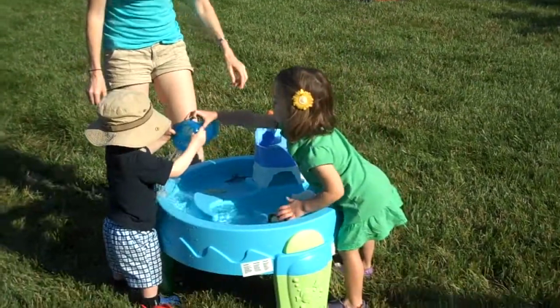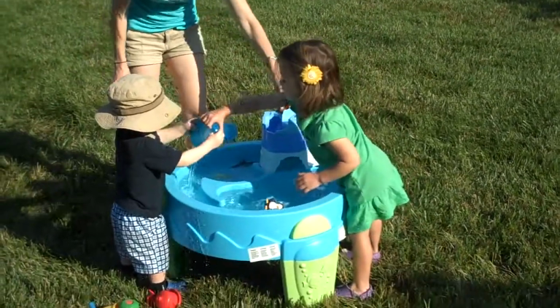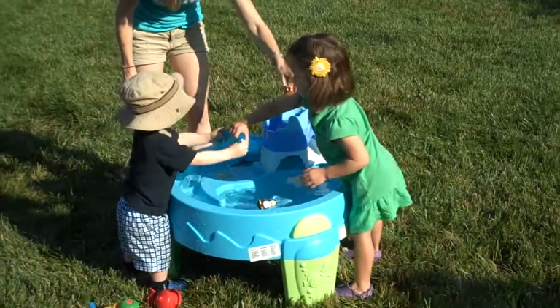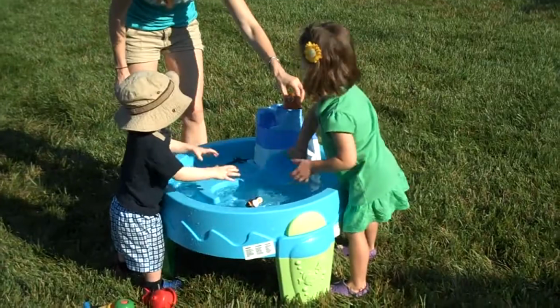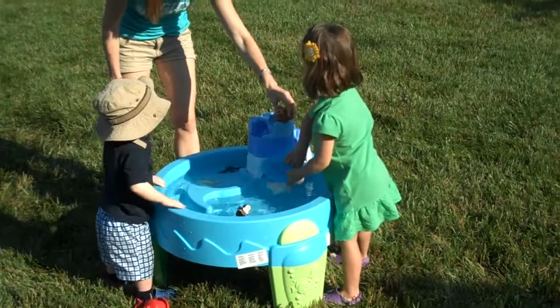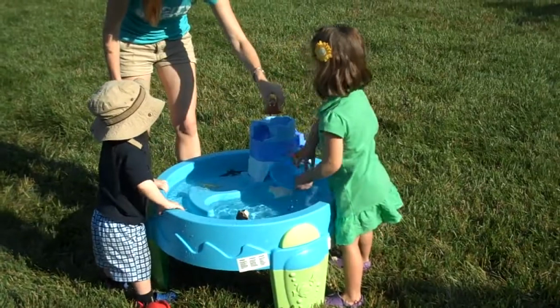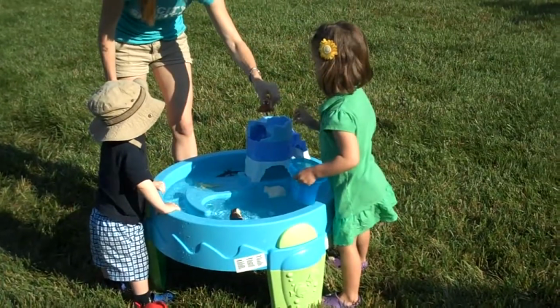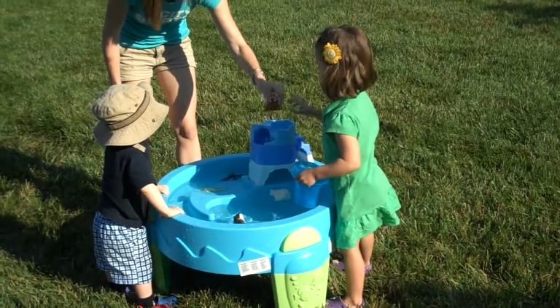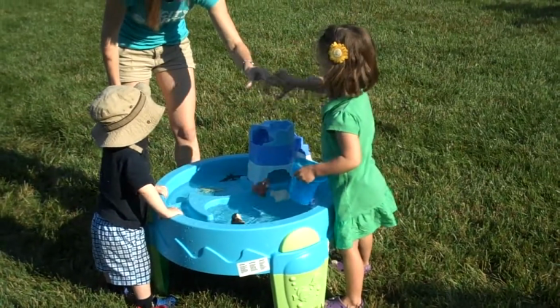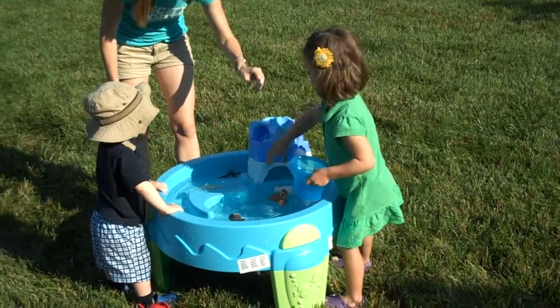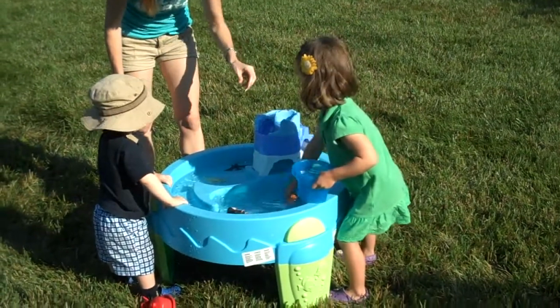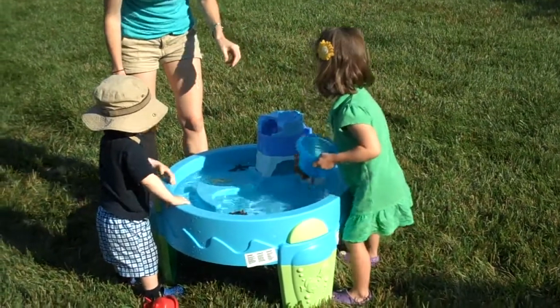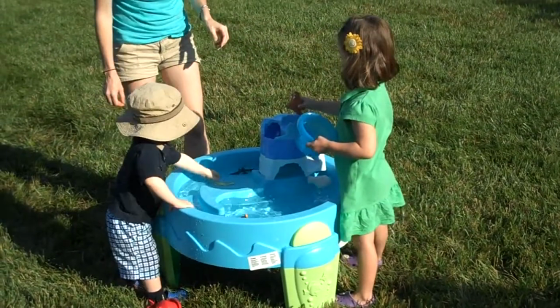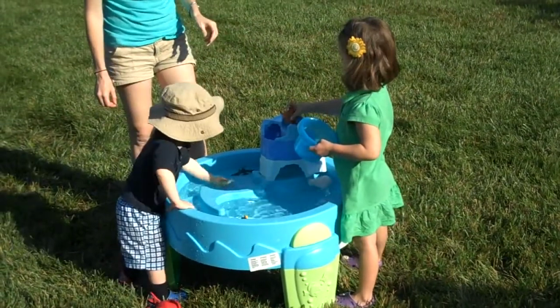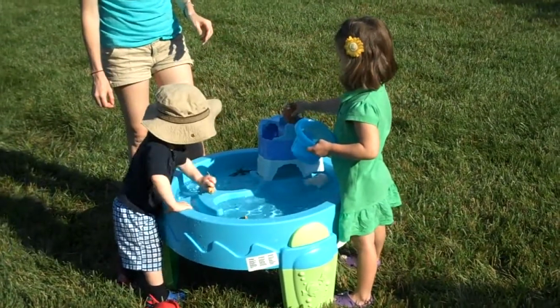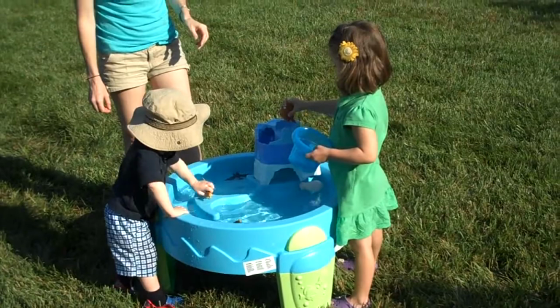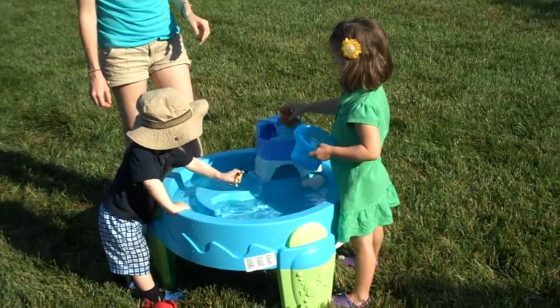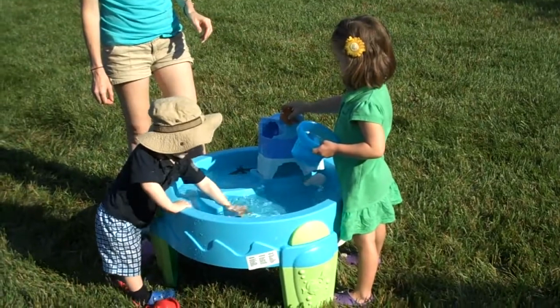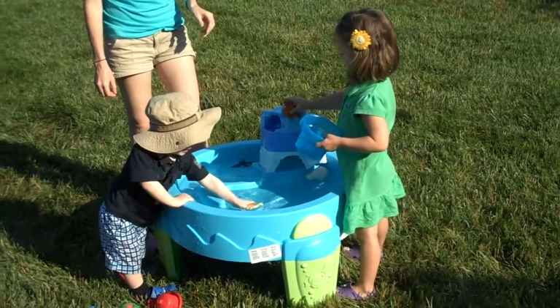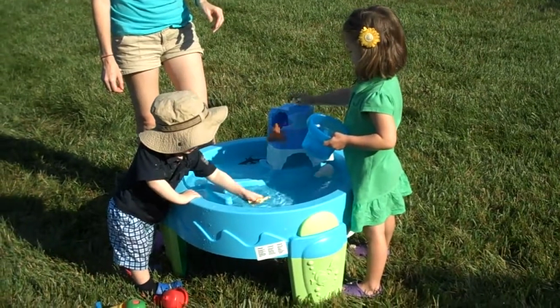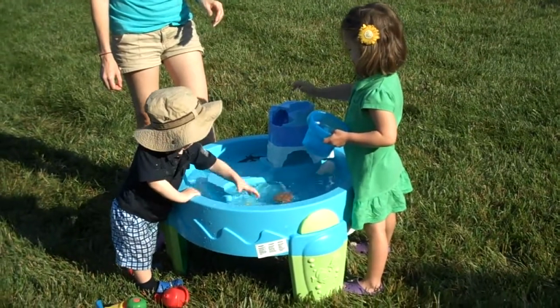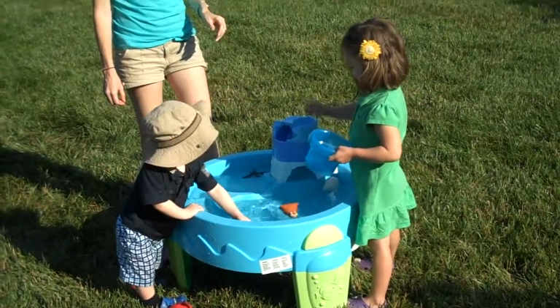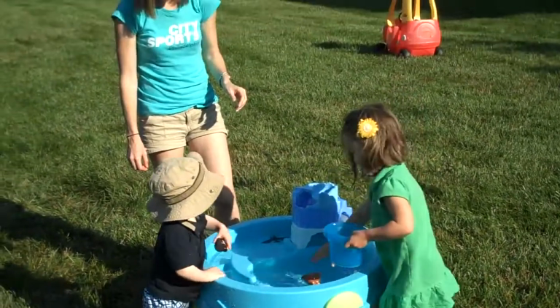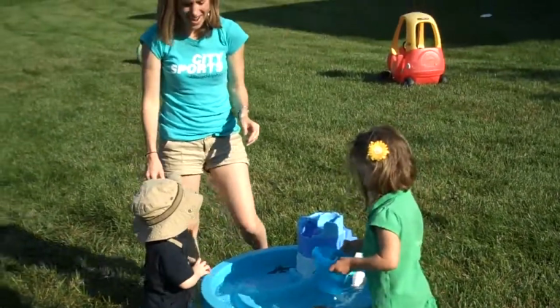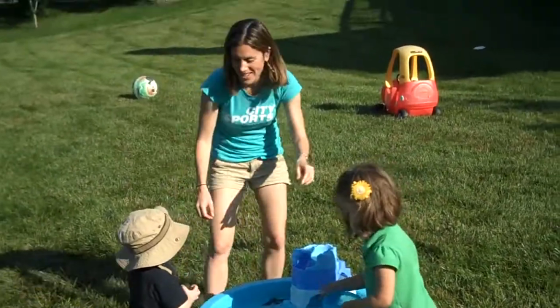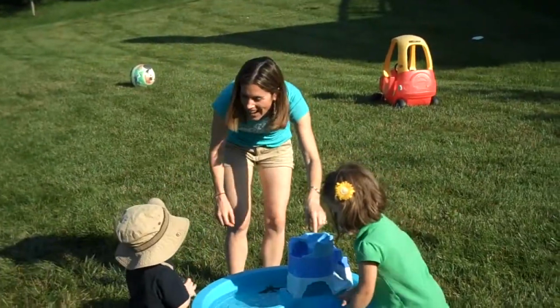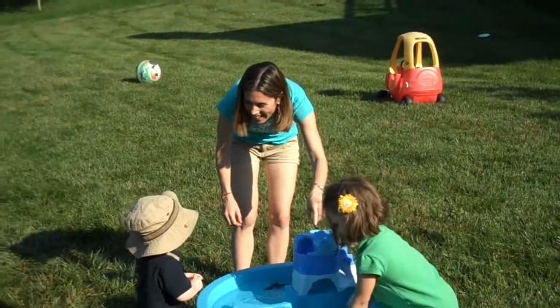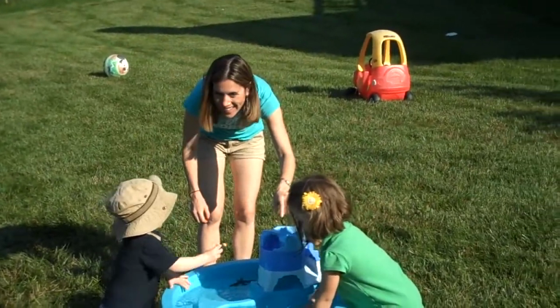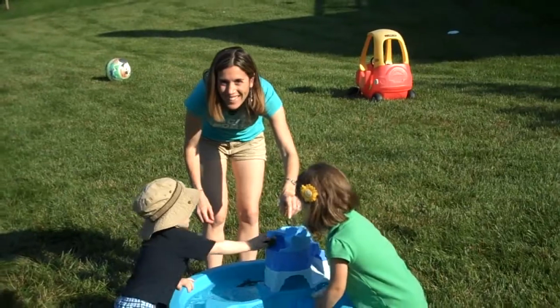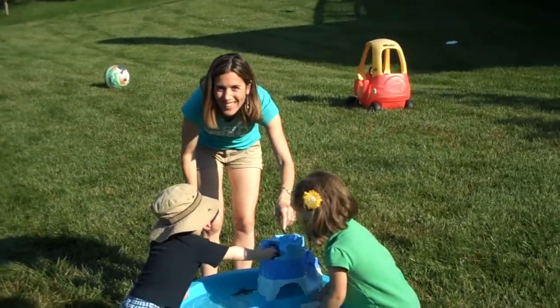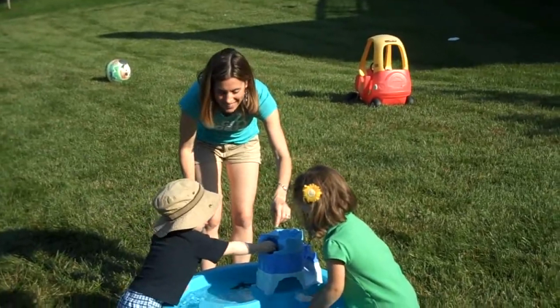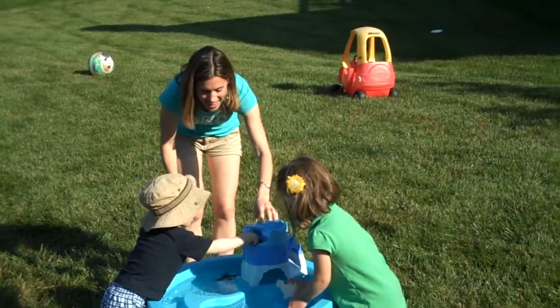Can I jump off too? One, two, three. Wee! Whoa. Do you want to do one, Kyle? All right. This is a fun one.